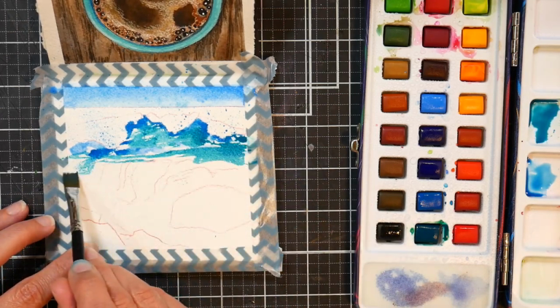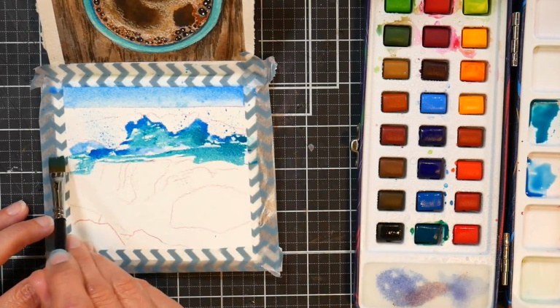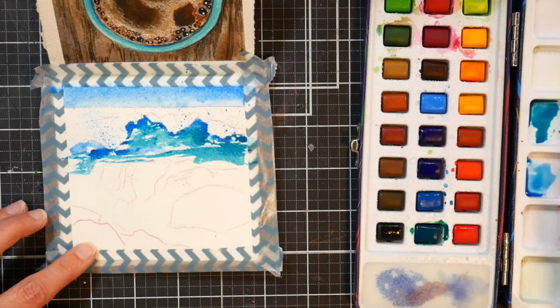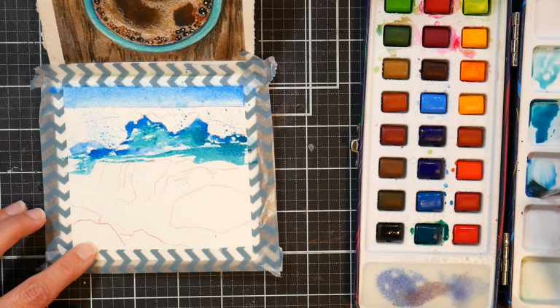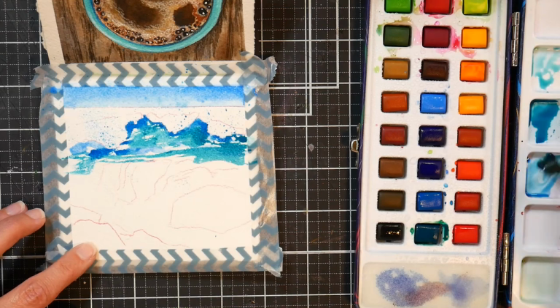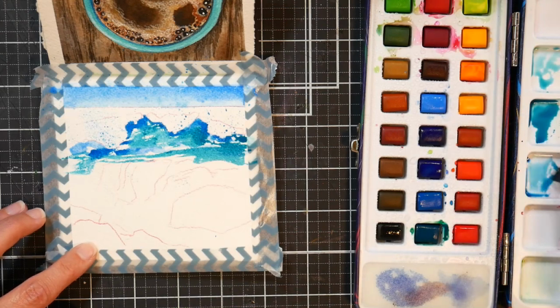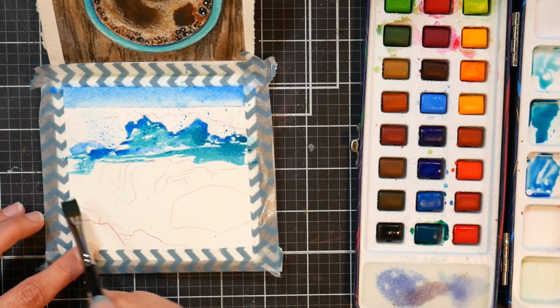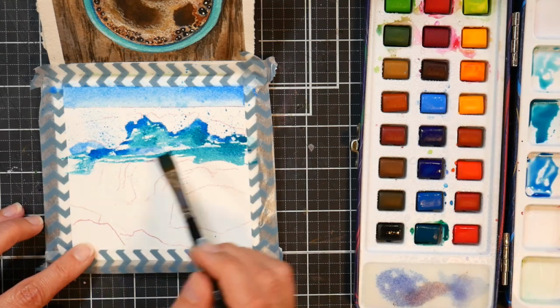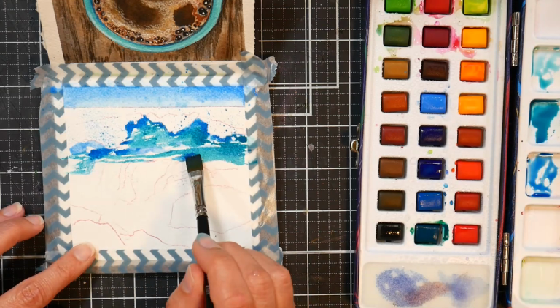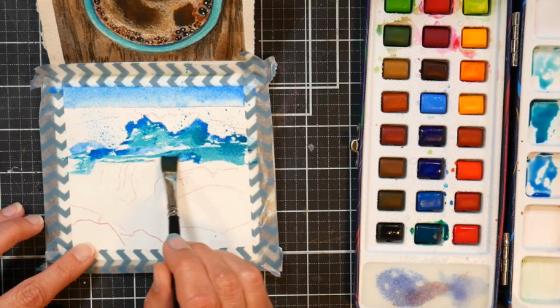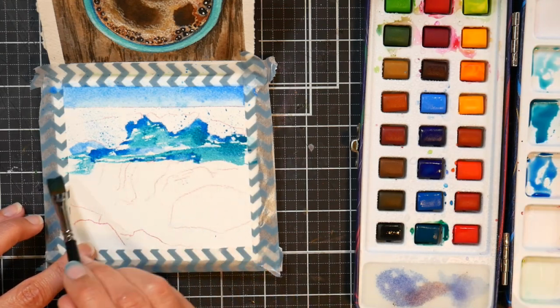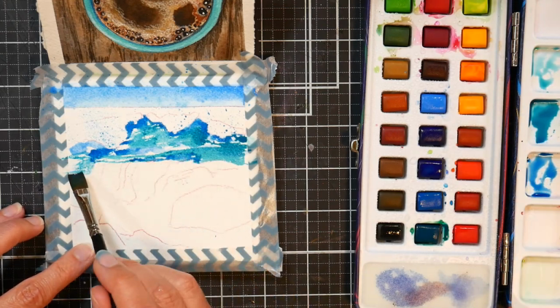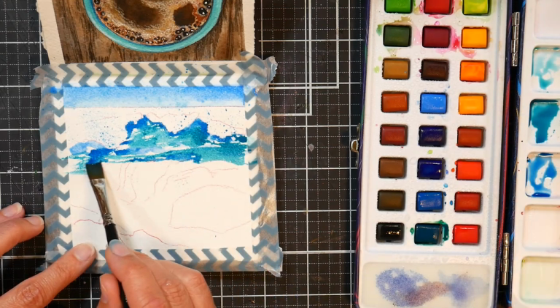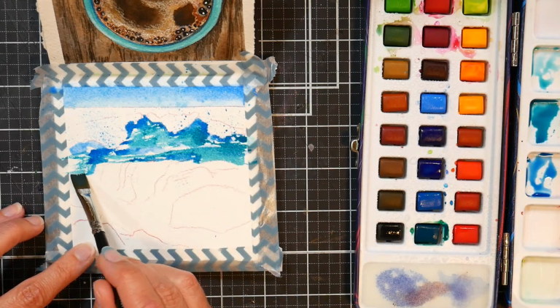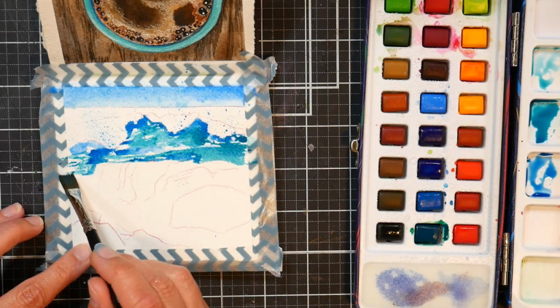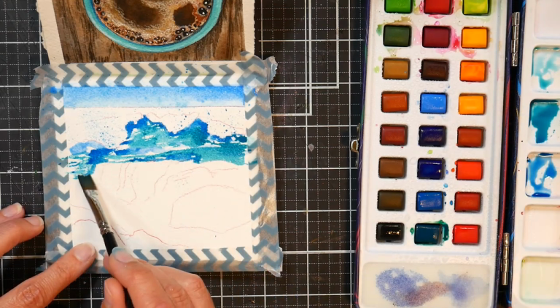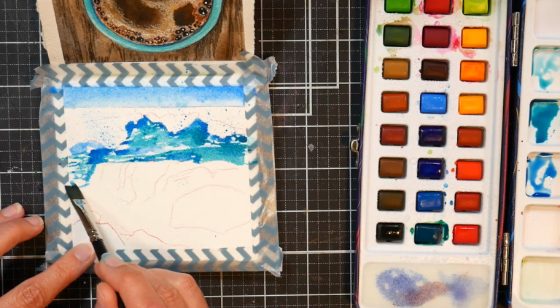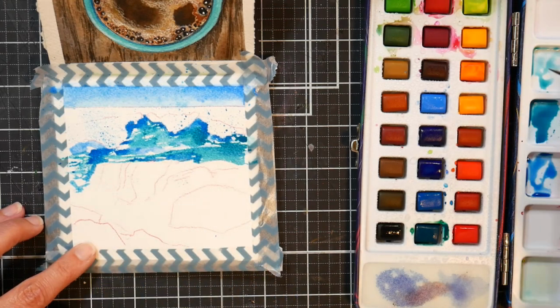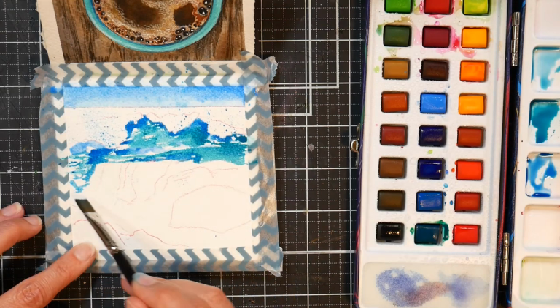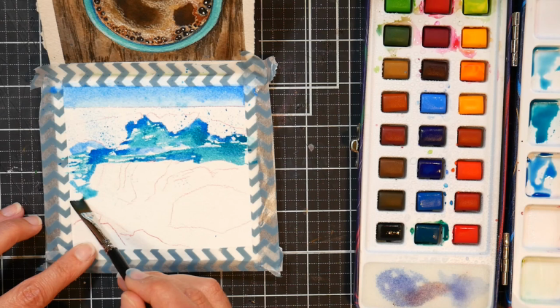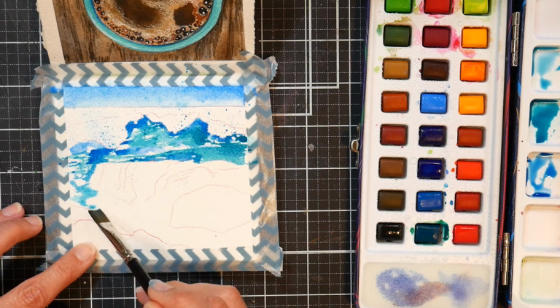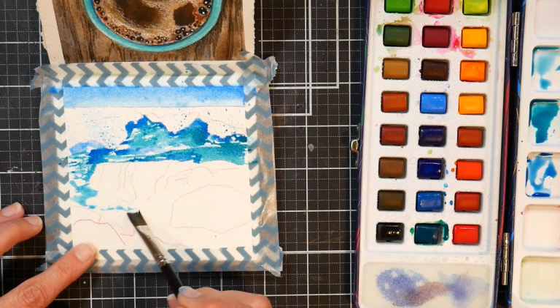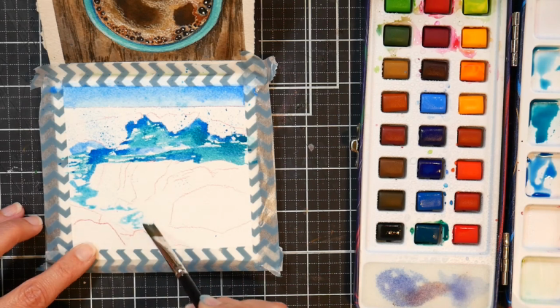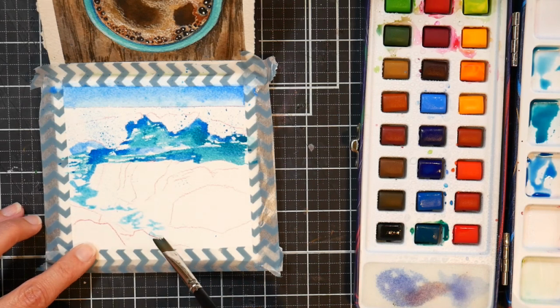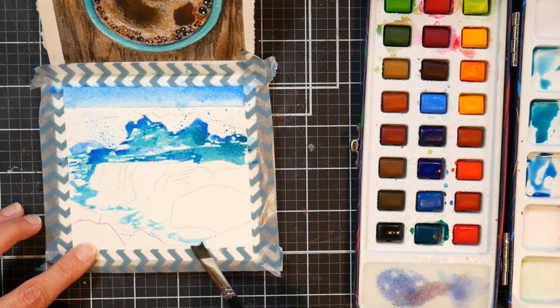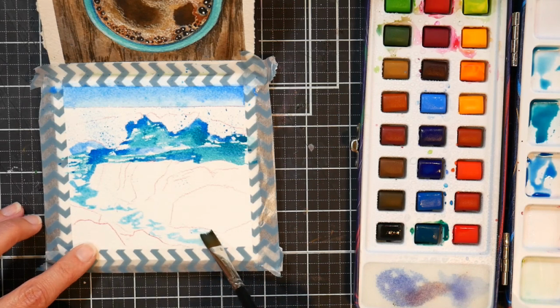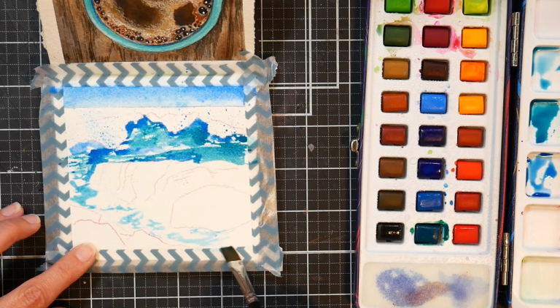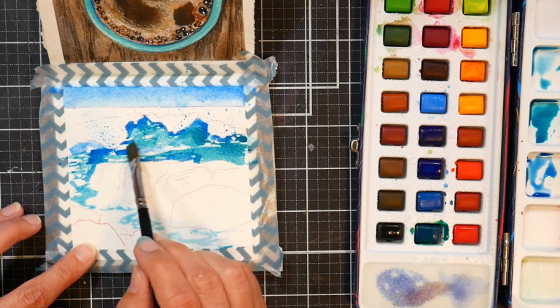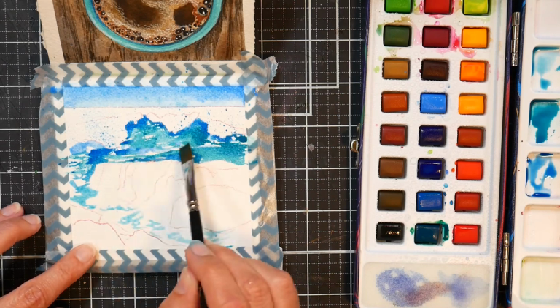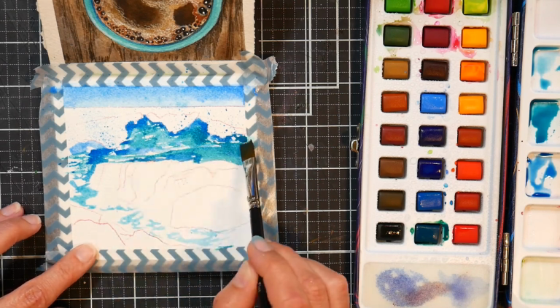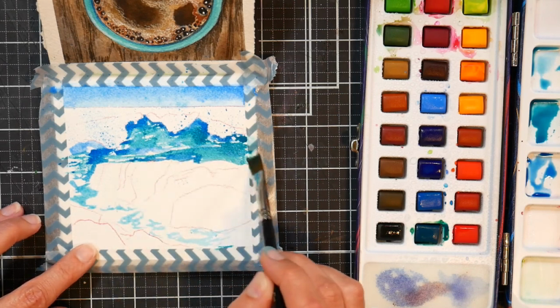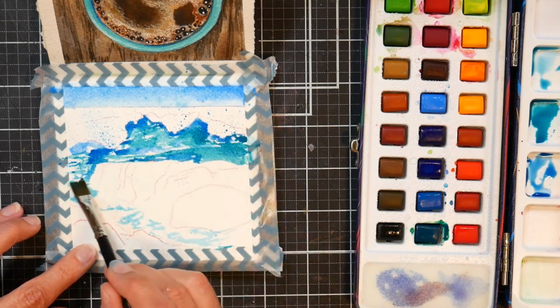I don't love it, but I do realize if you're just using it in one layer, it actually does look pretty nice and luminous, but it's when you start layering up and adding more details that you start to get that little bit of a chalkiness to it.